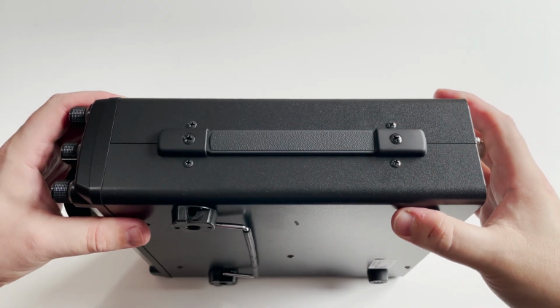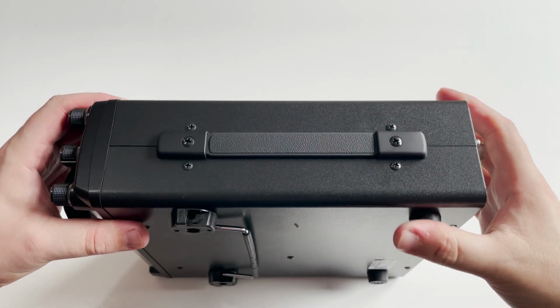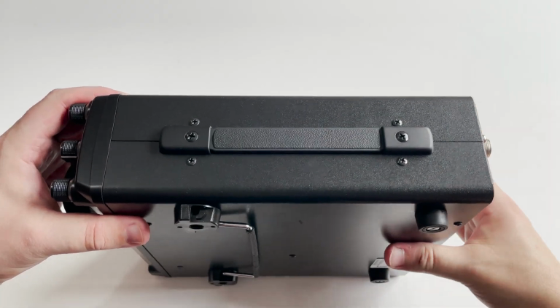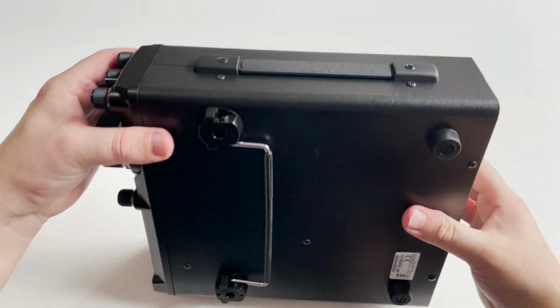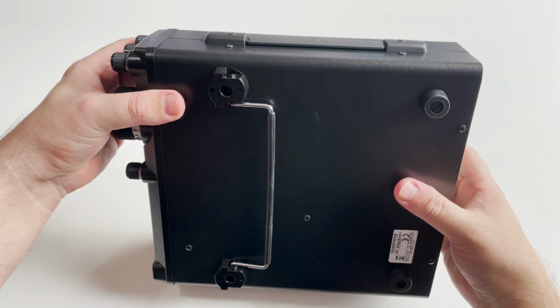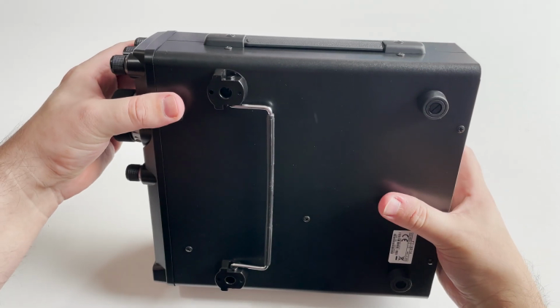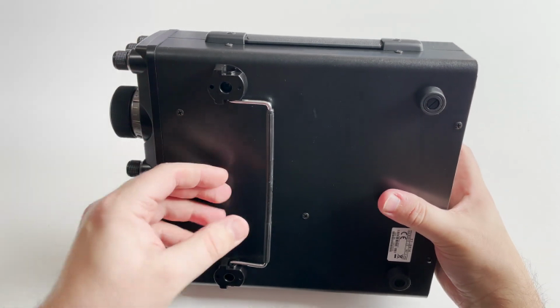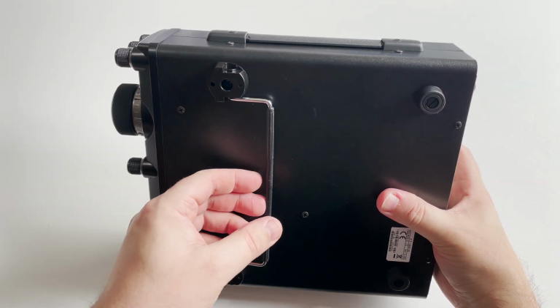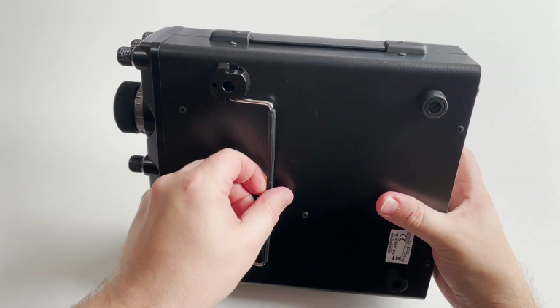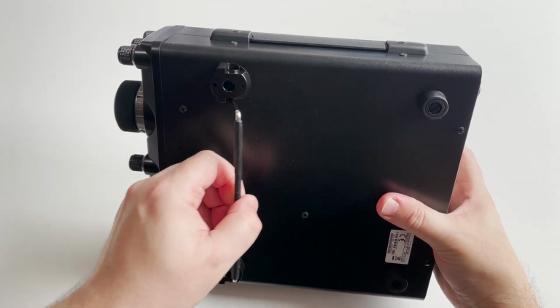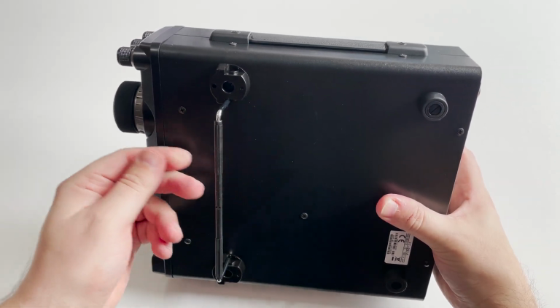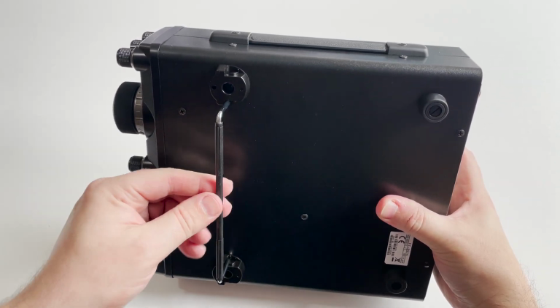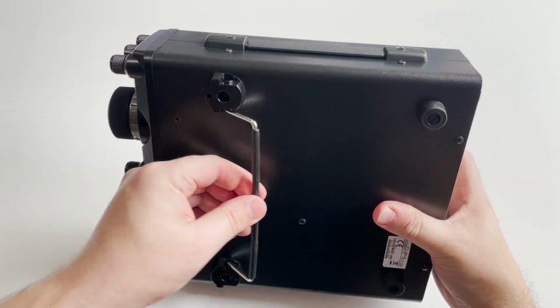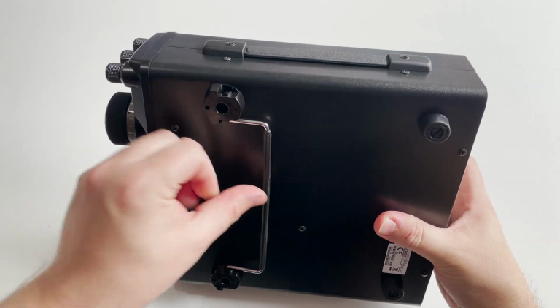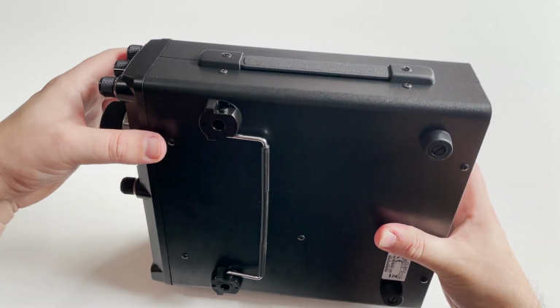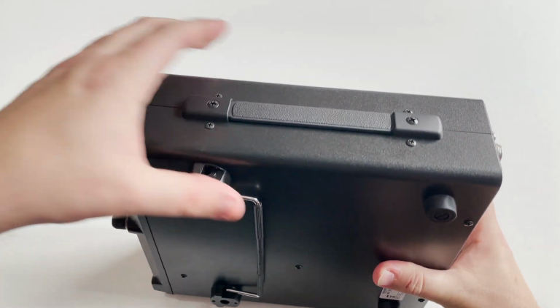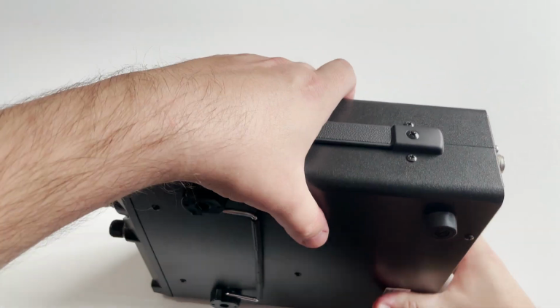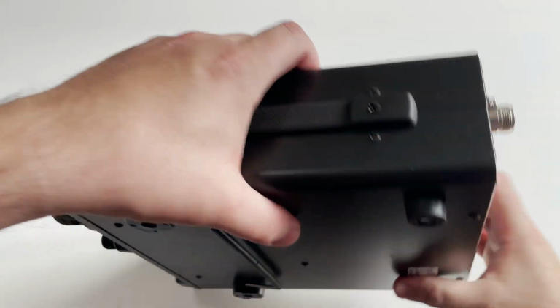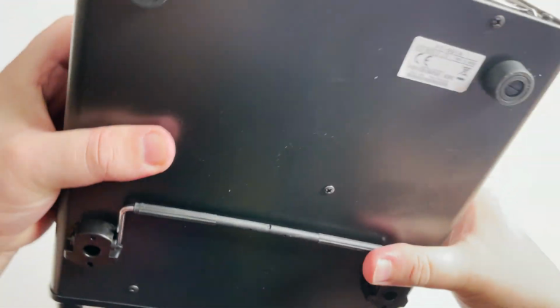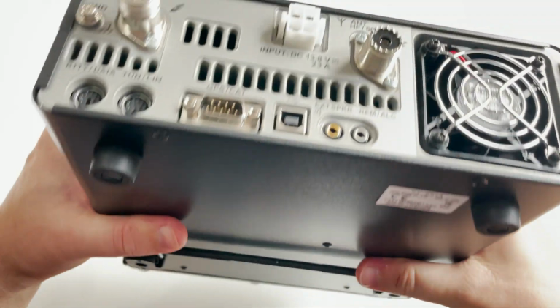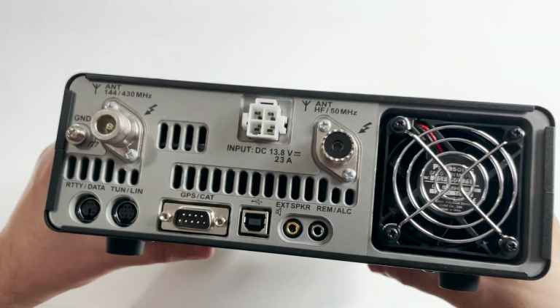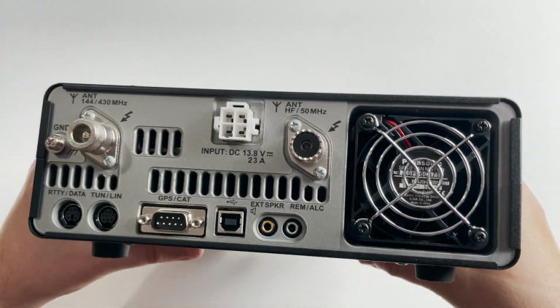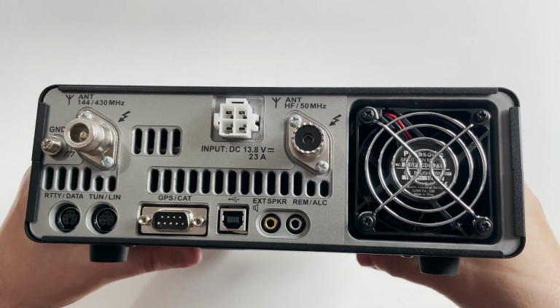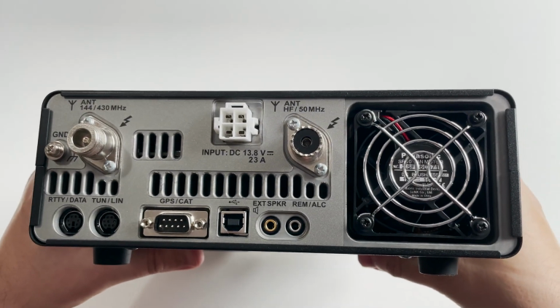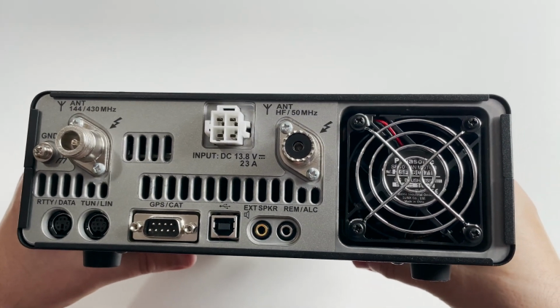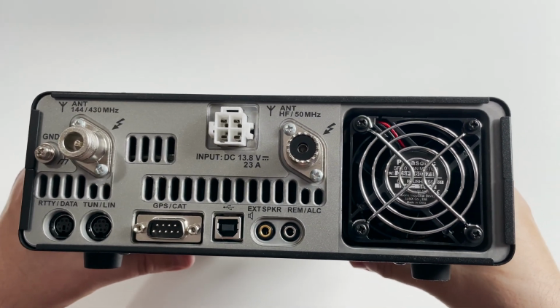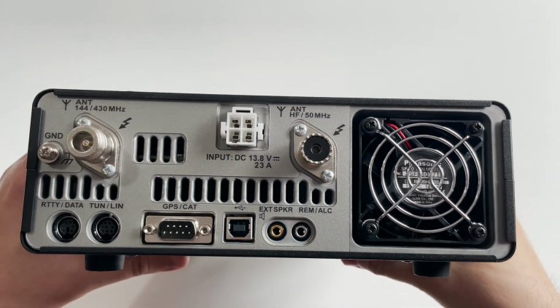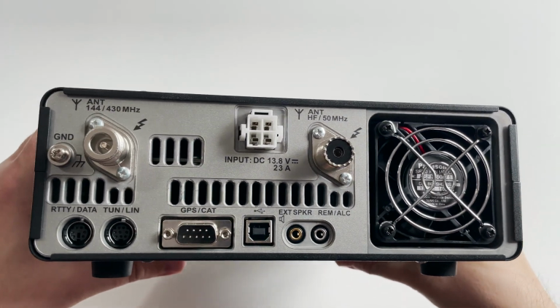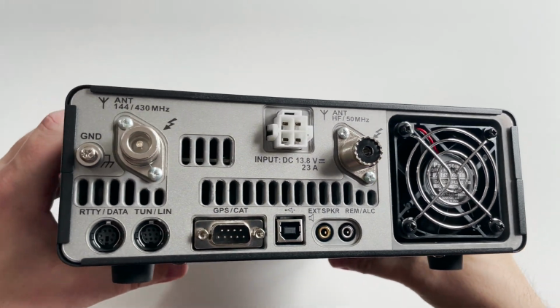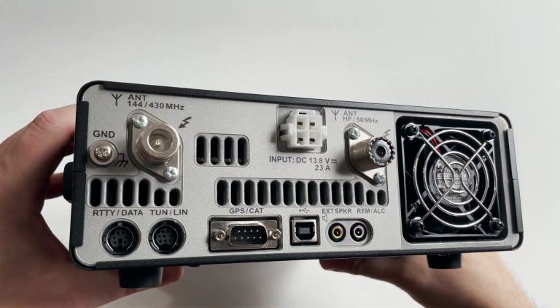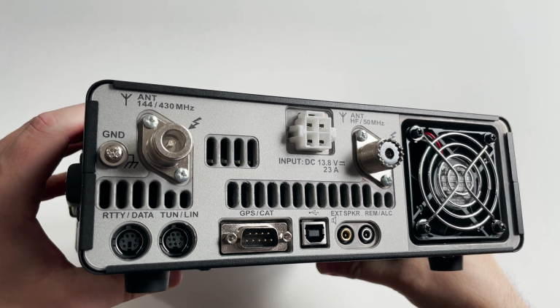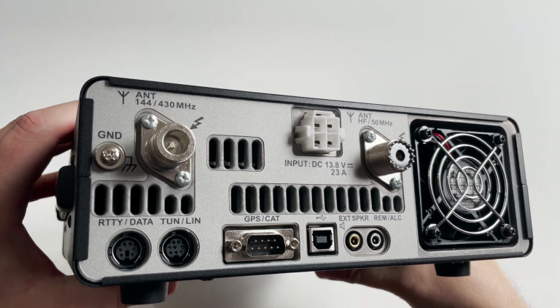On the side of the 991A you'll find a nice and sturdy carry strap, perfect for when using portable. Also underneath, an inbuilt stand can be deployed to raise the viewing angle of the front panel.